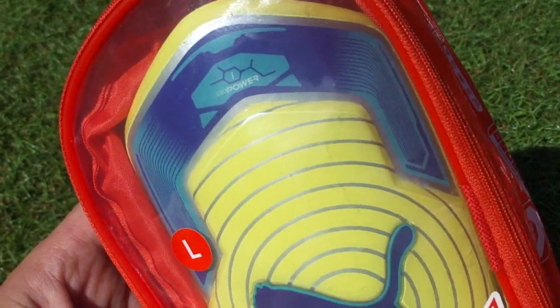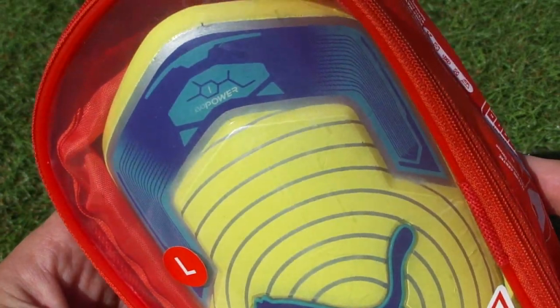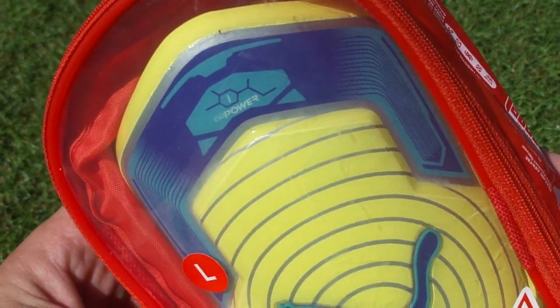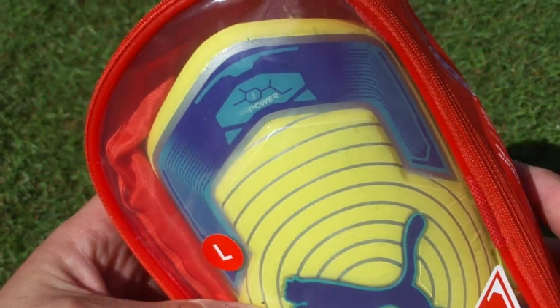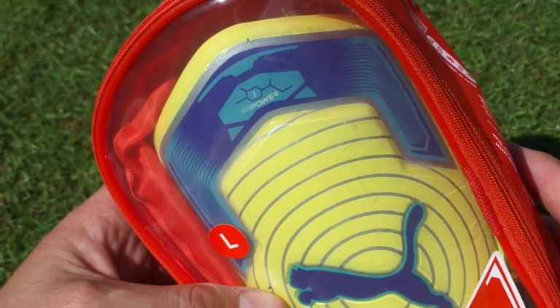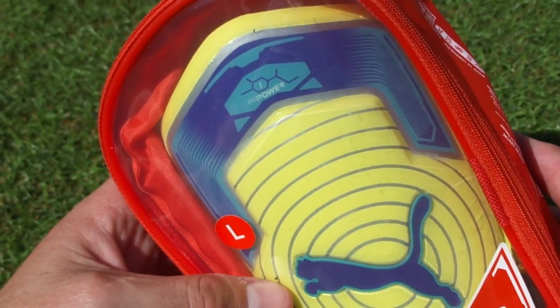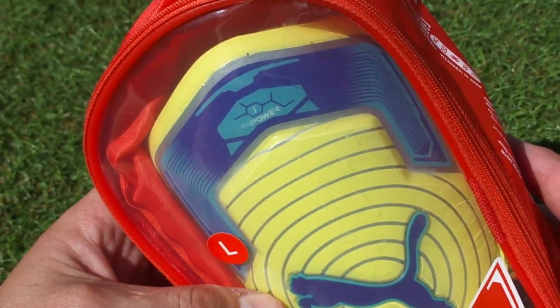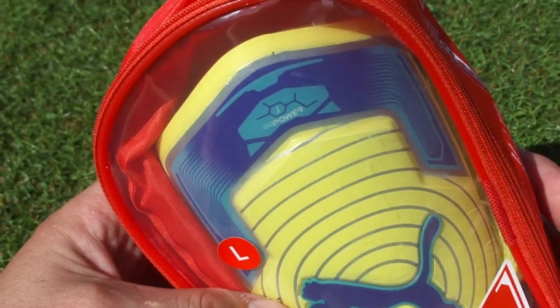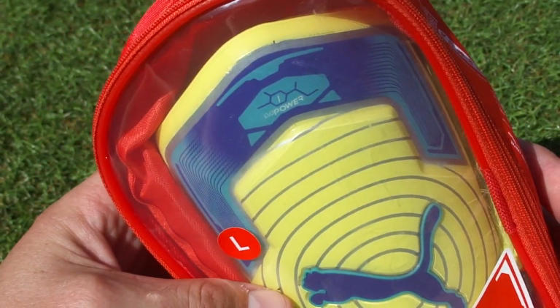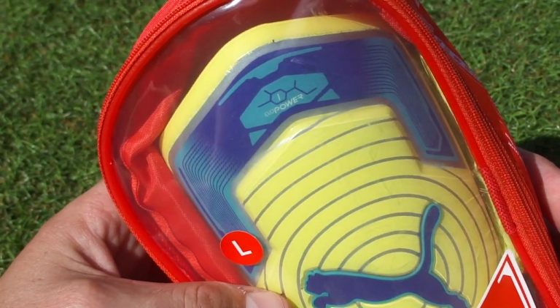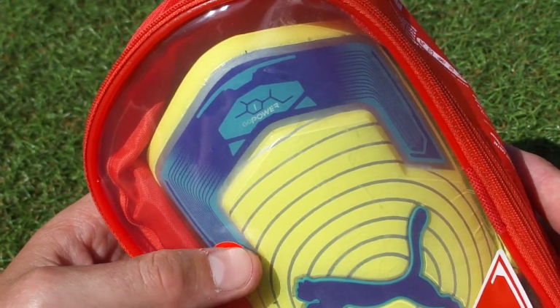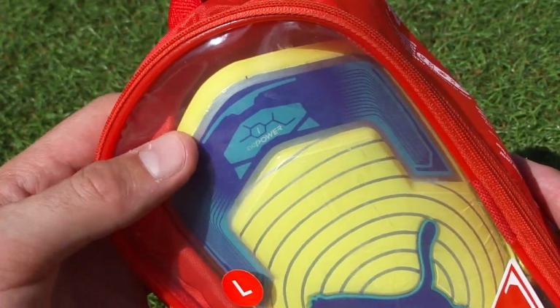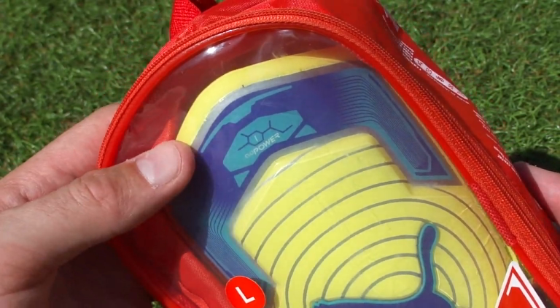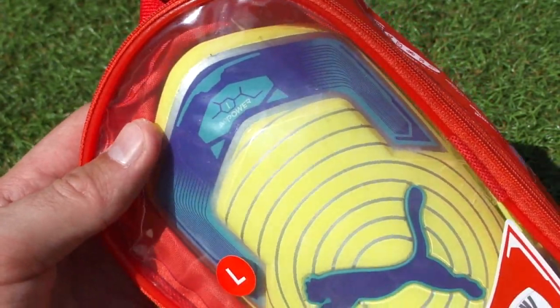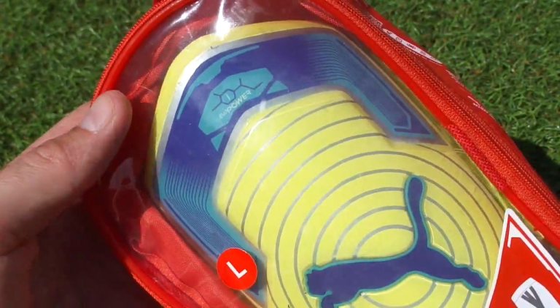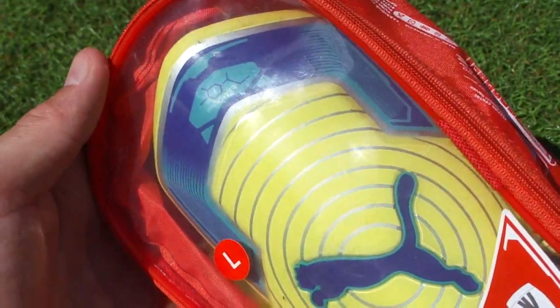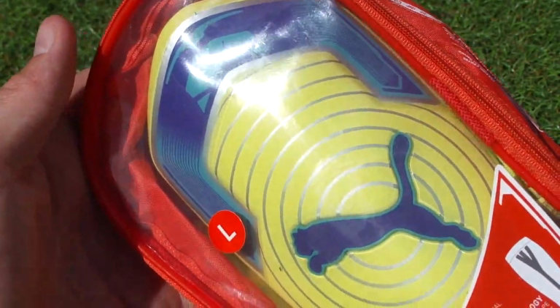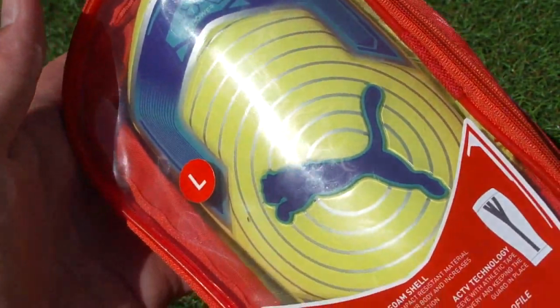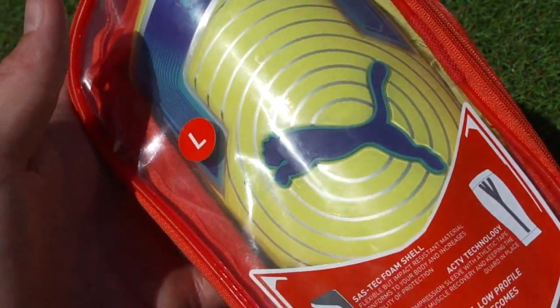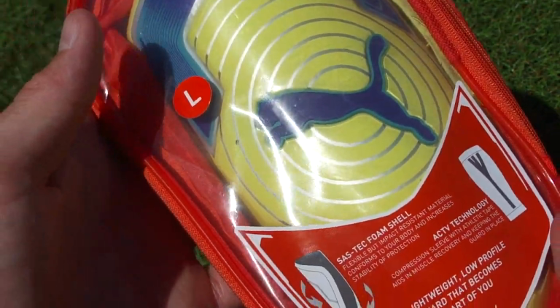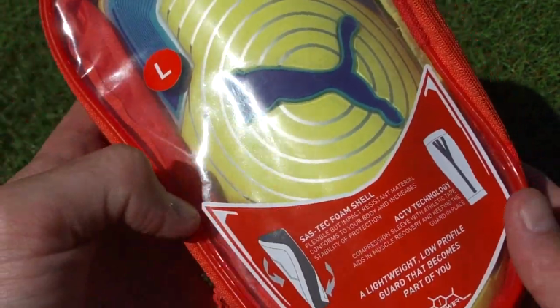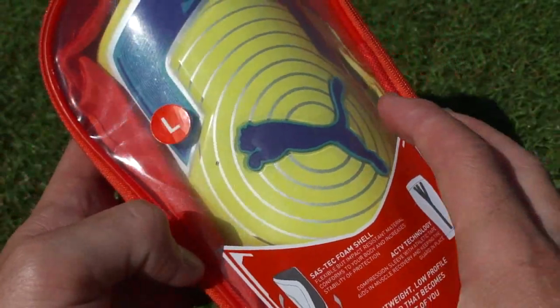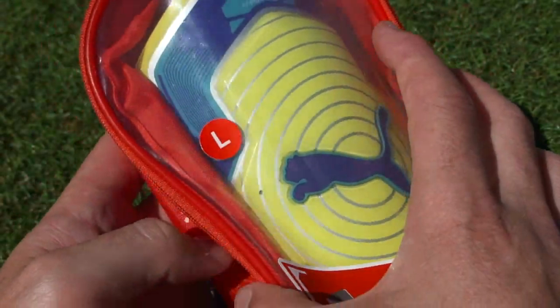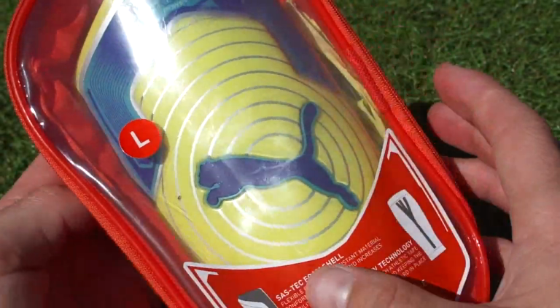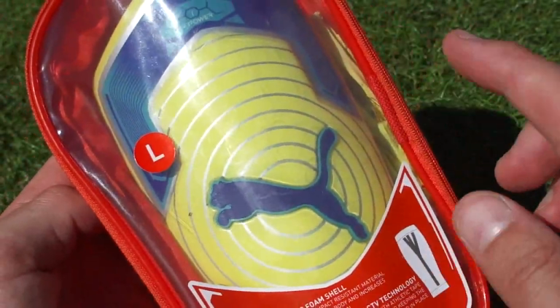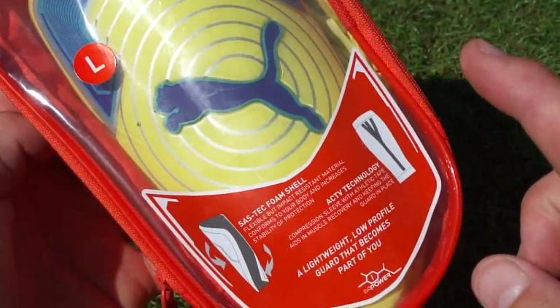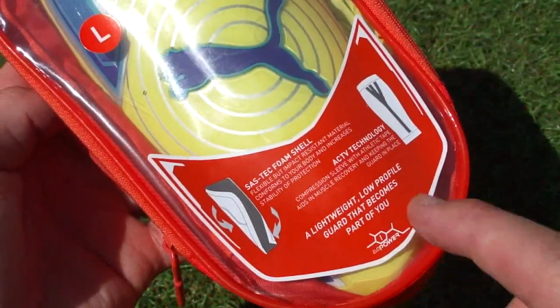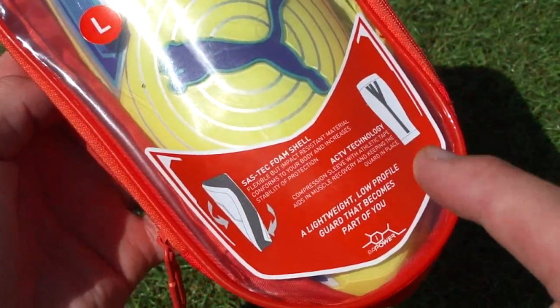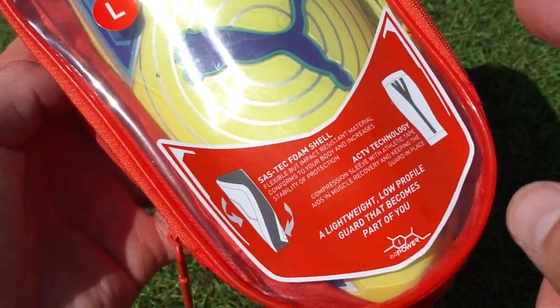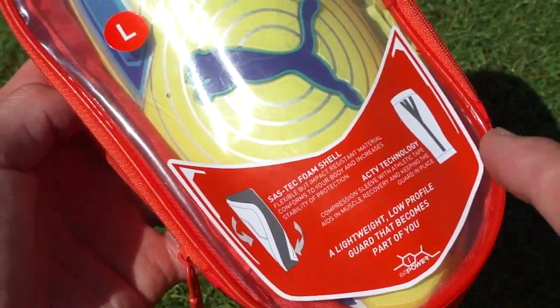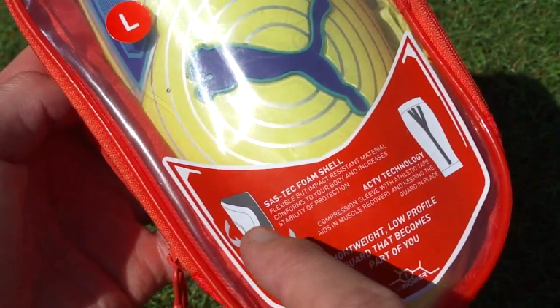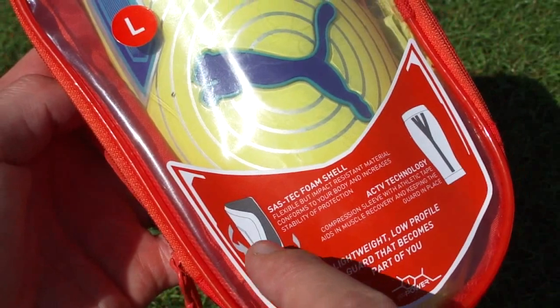They're the Evil Power One shin guards, pretty new to the market. I'll leave a link in the description if you want to pick up a pair — available at soccer.com for around 50 bucks. A little more expensive than your traditional shin guard, but there is a reason and I'm going to show you in a second.